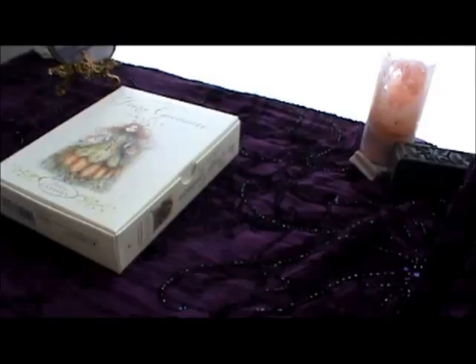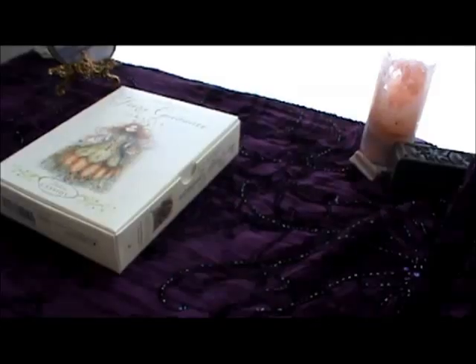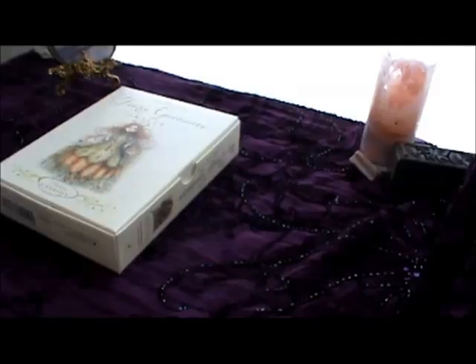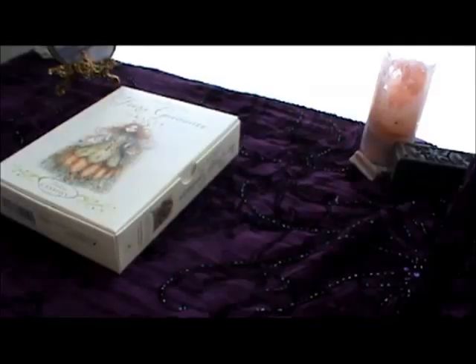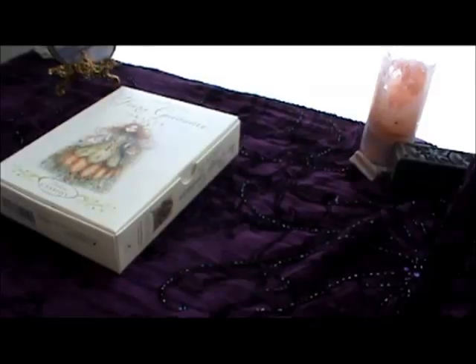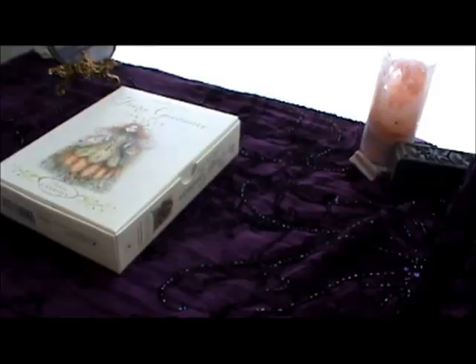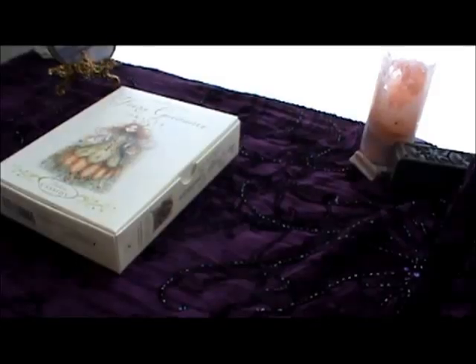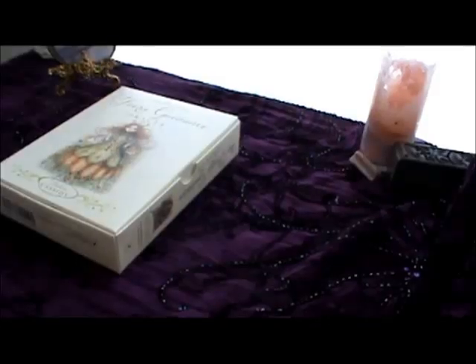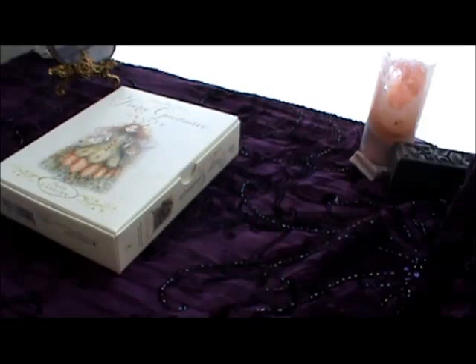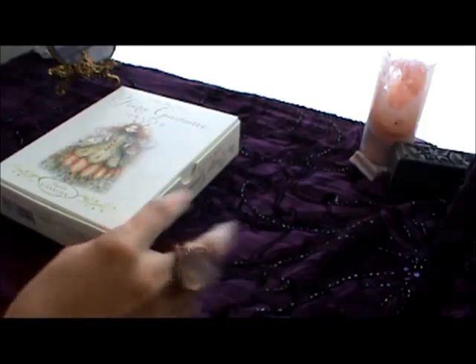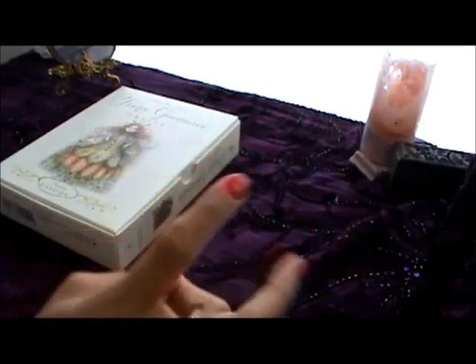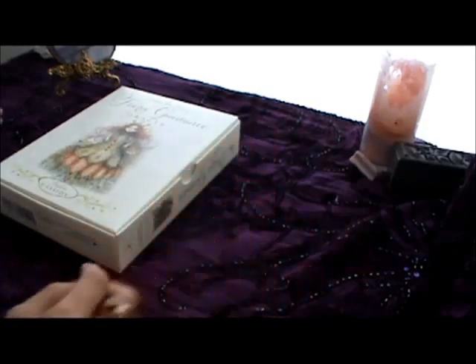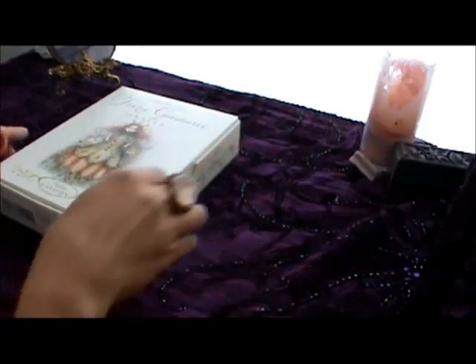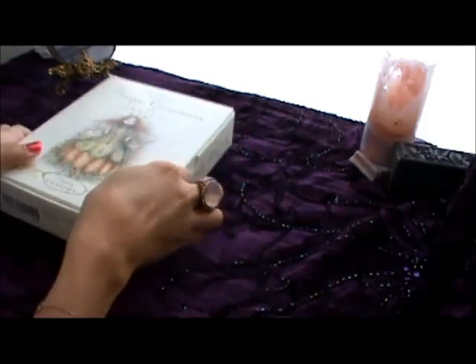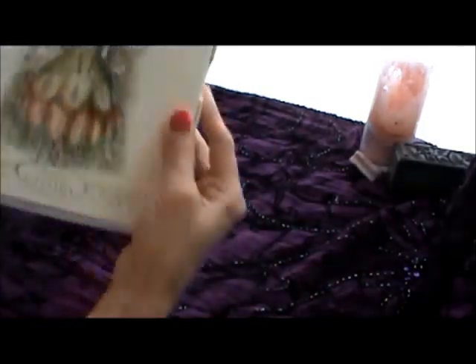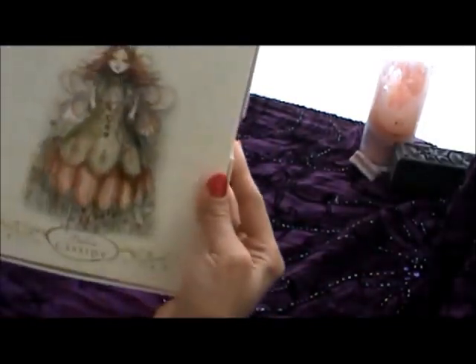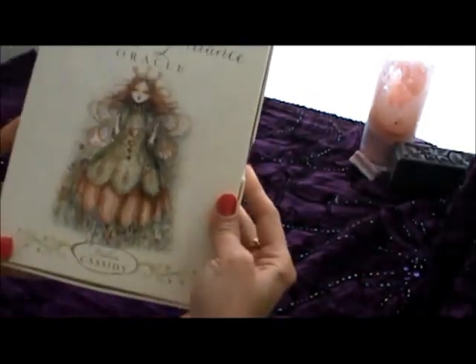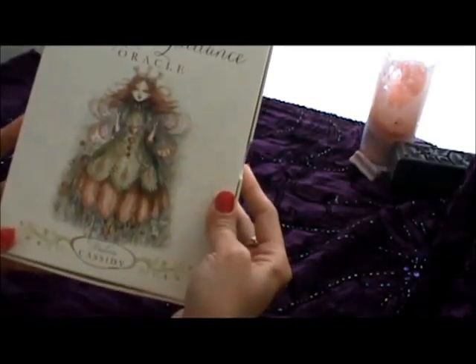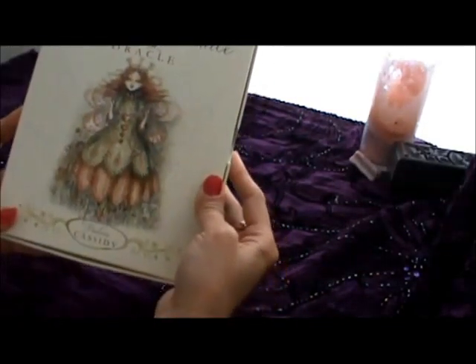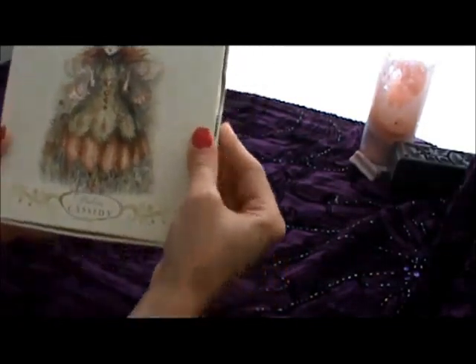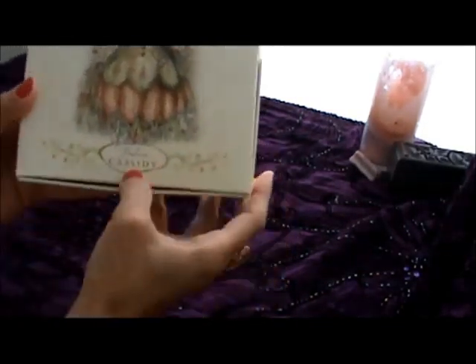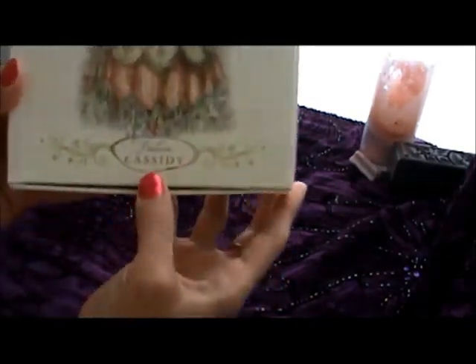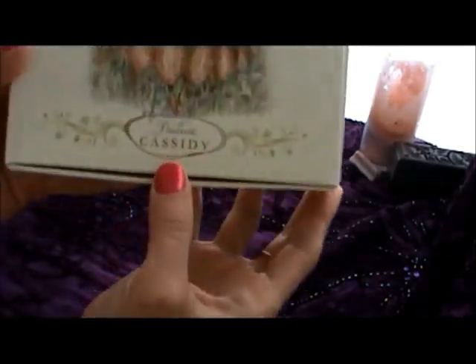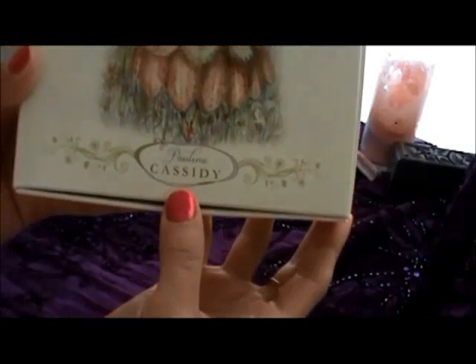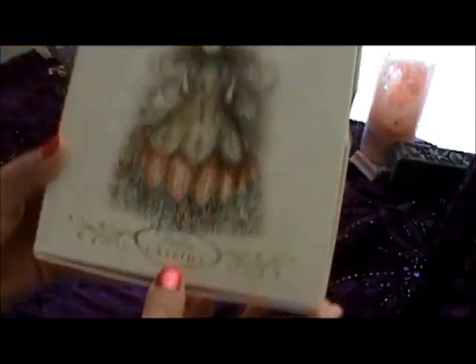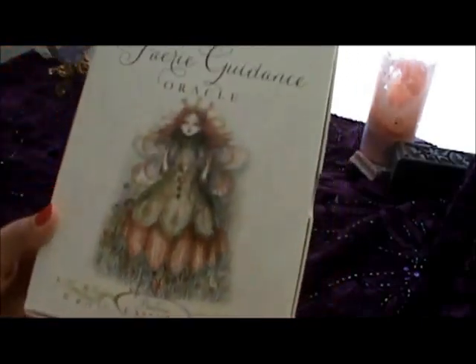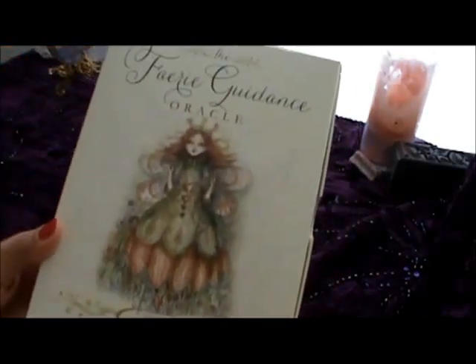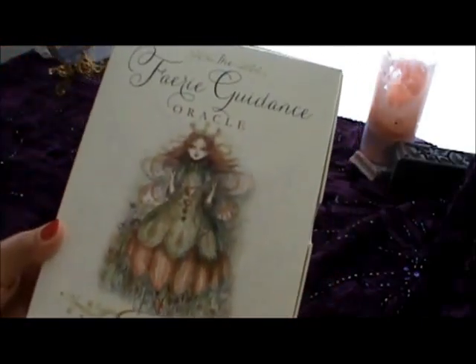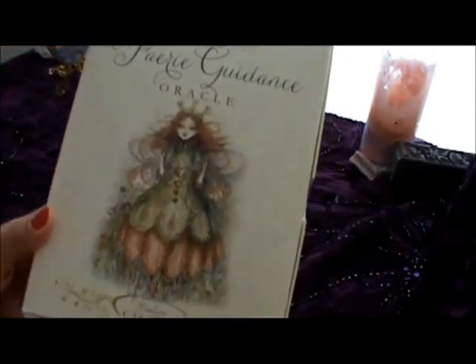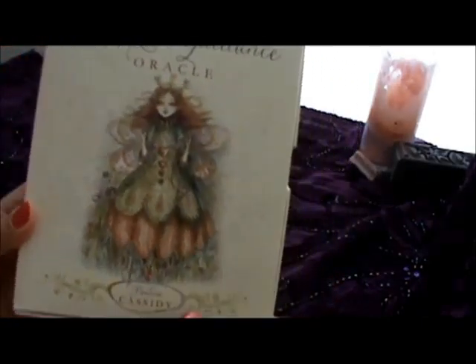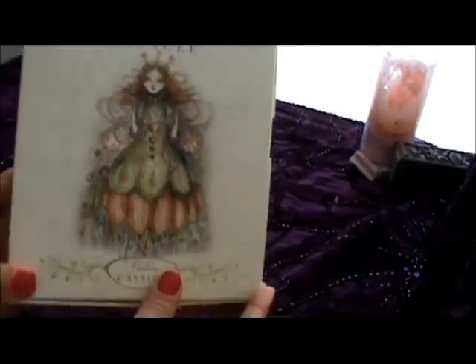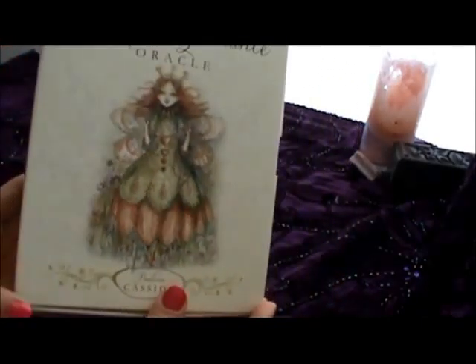Hello, this is Anna, and welcome to a brief review of the Fairy Guidance Oracle by Paulina Cassidy. Lovely little oracle deck.